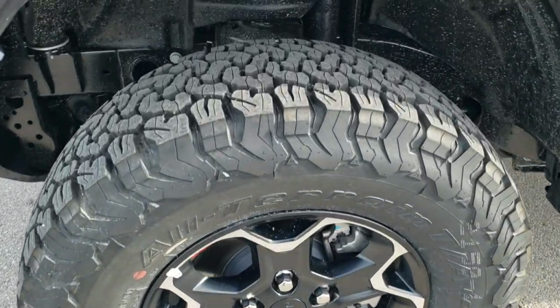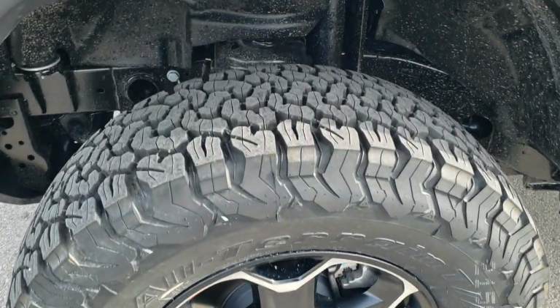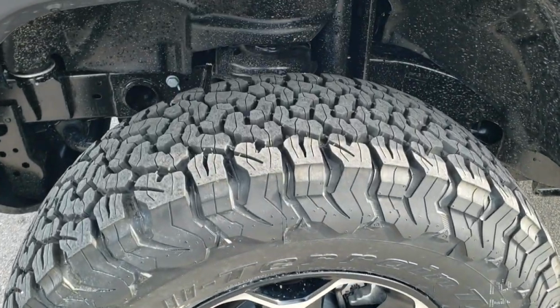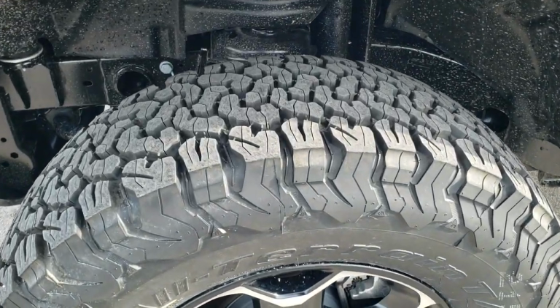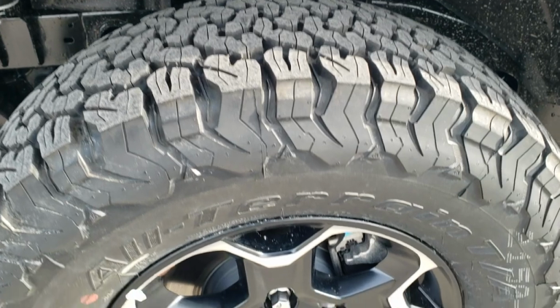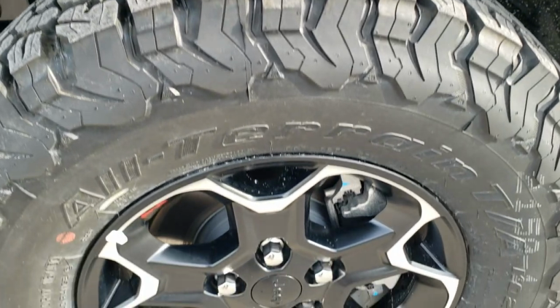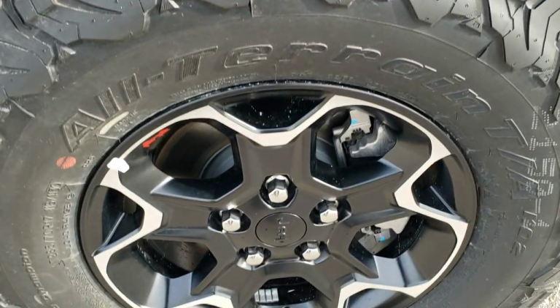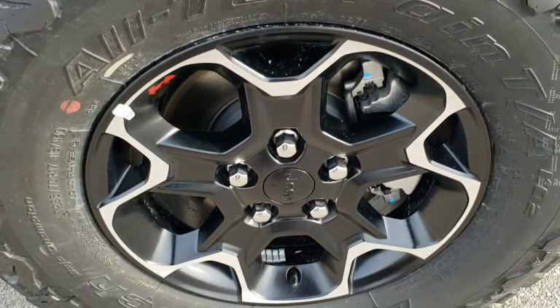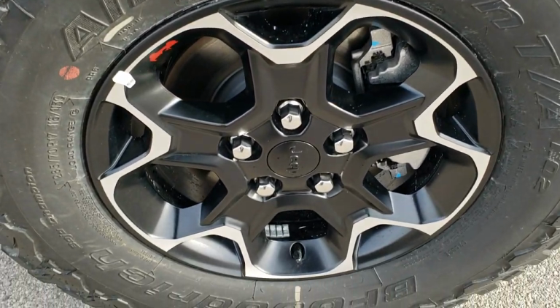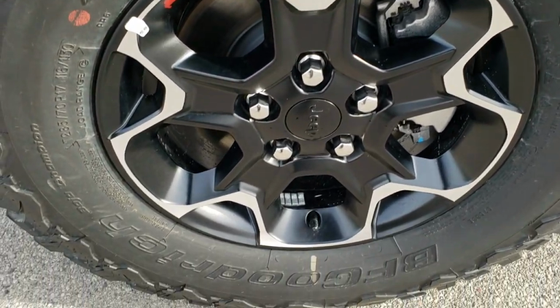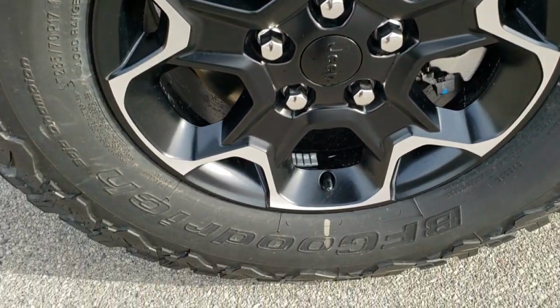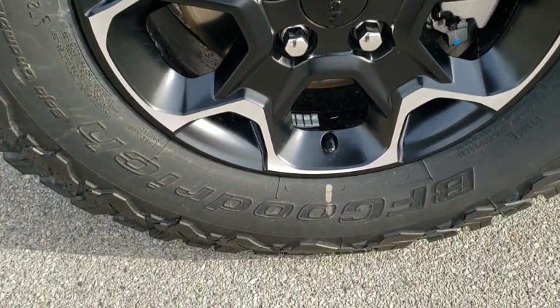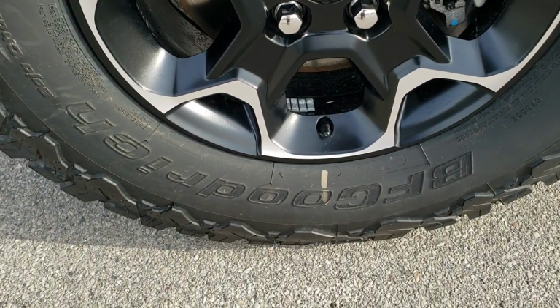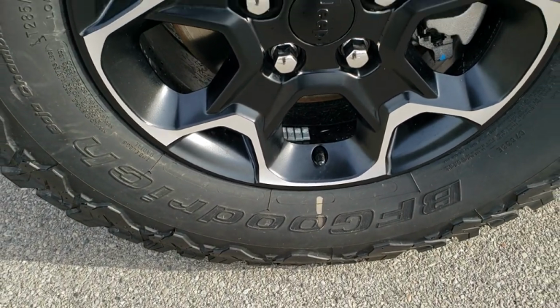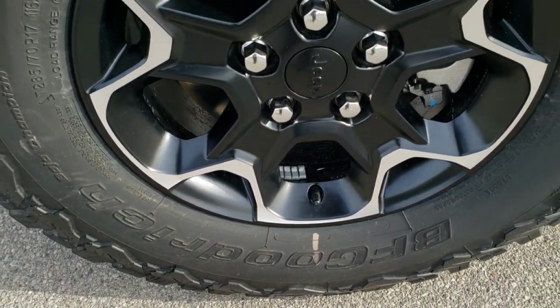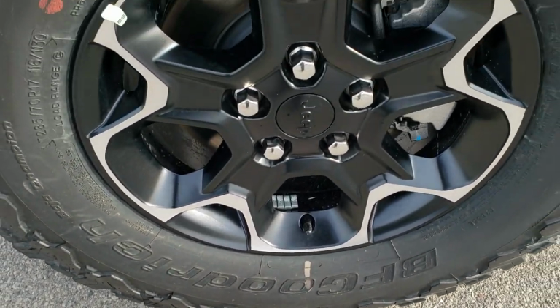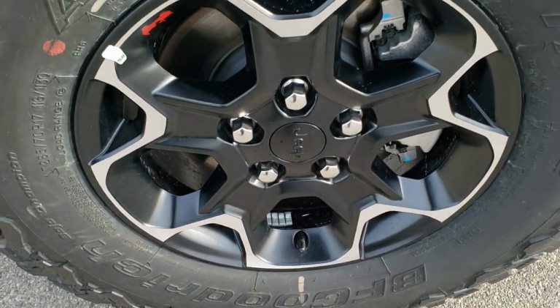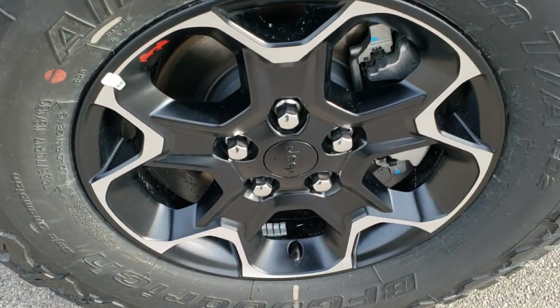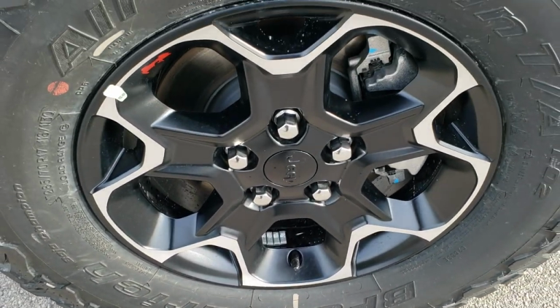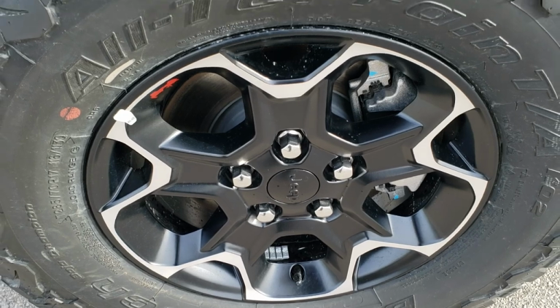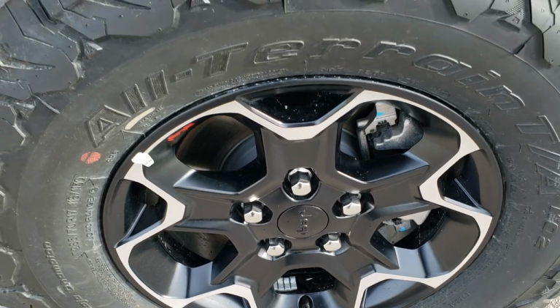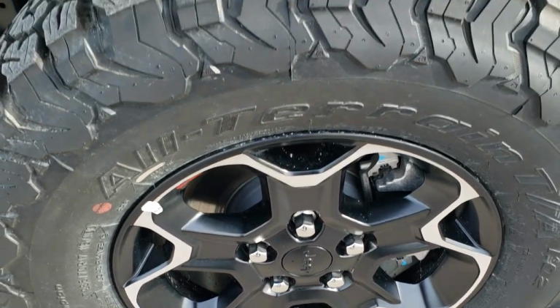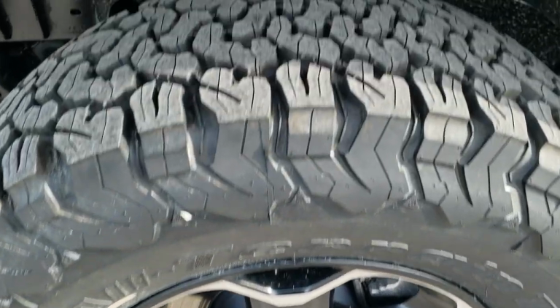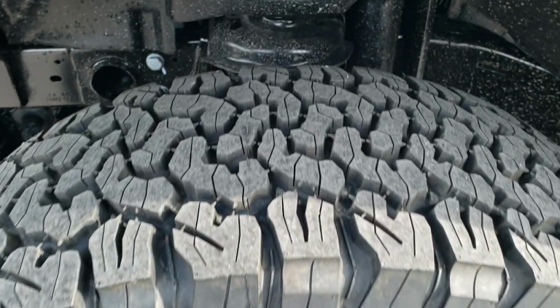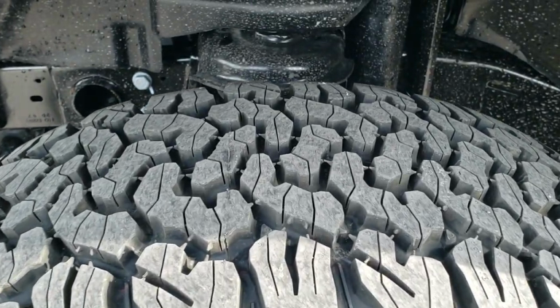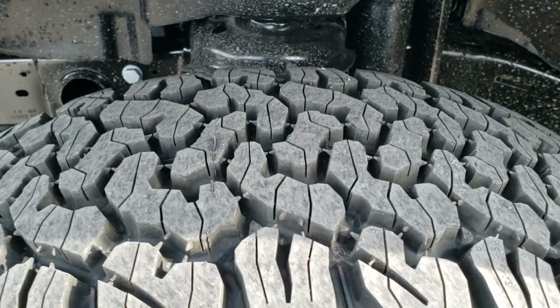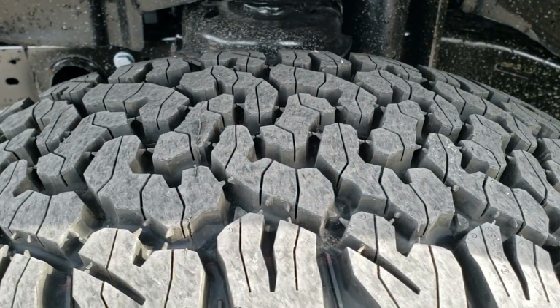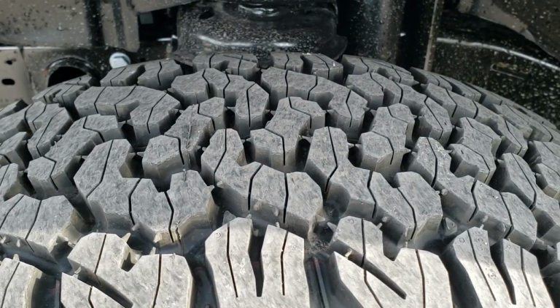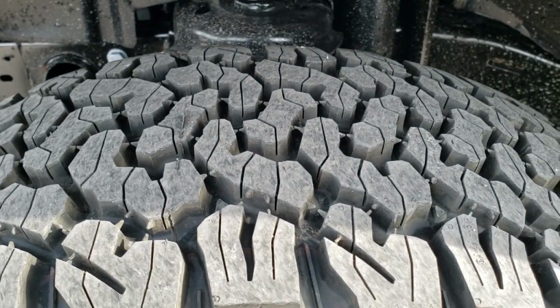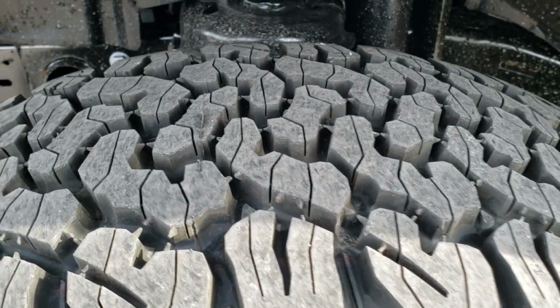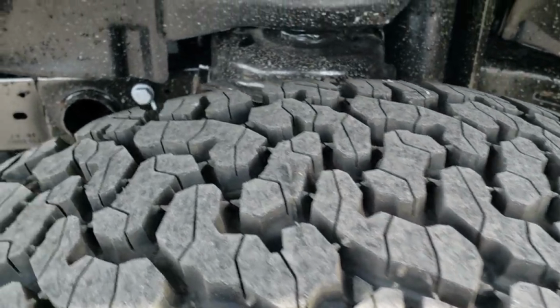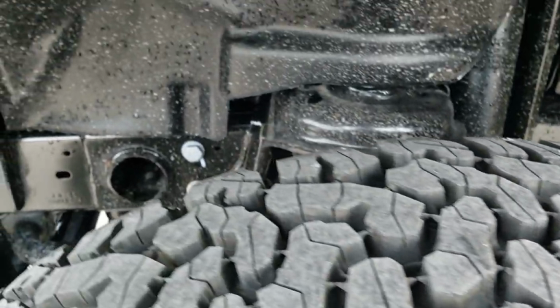This one's going to come with the BF Goodrich all-terrain TA tires. These are LT 285/70 R17s, and they have the painted and polished aluminum rims with an all-terrain tread pattern on them.